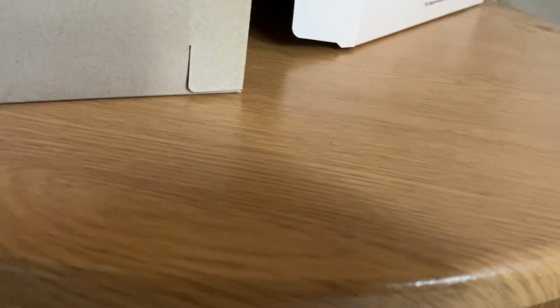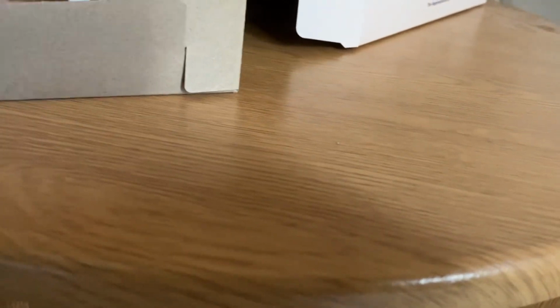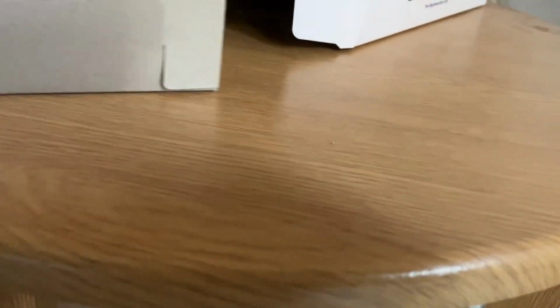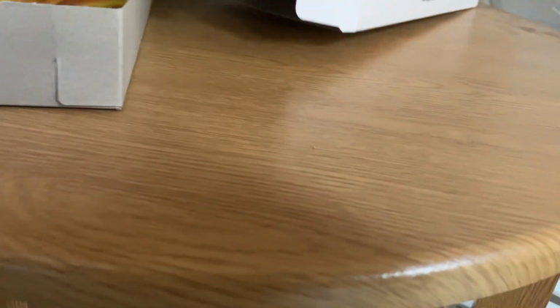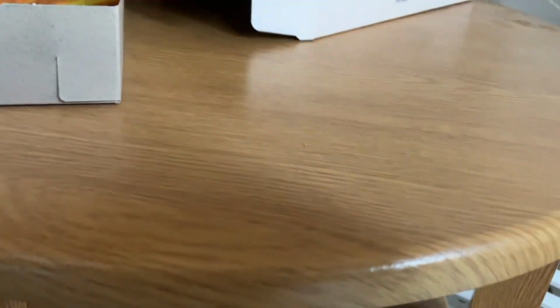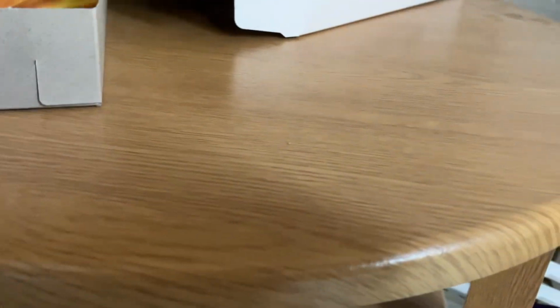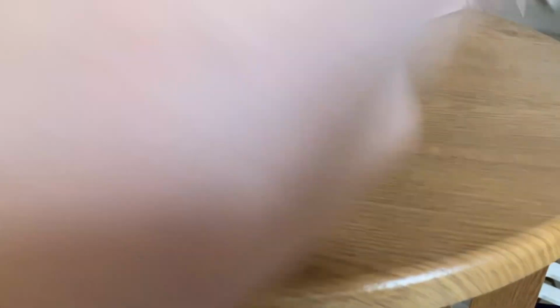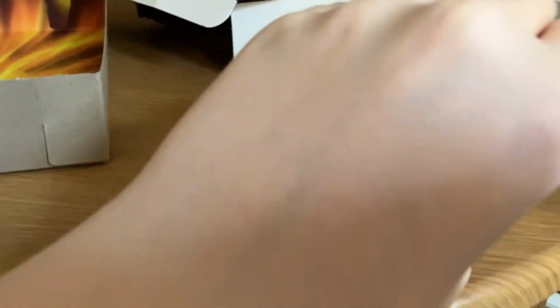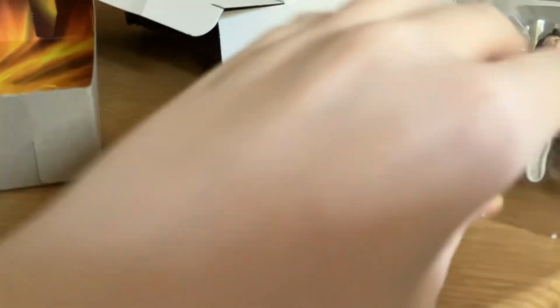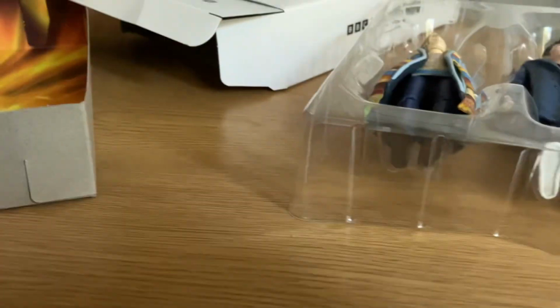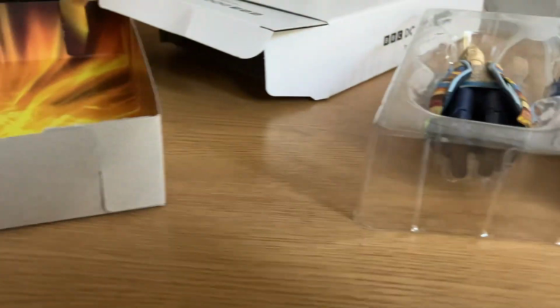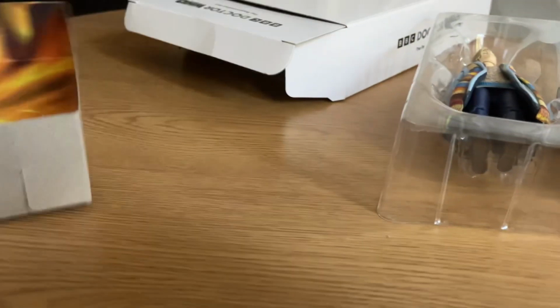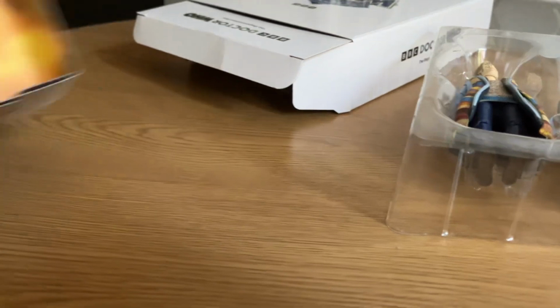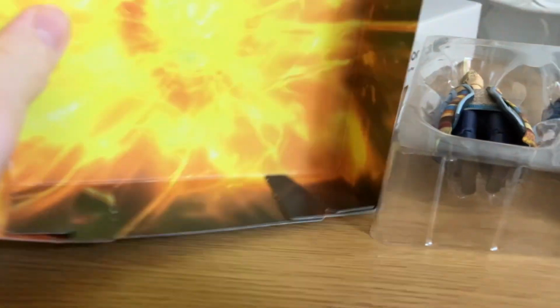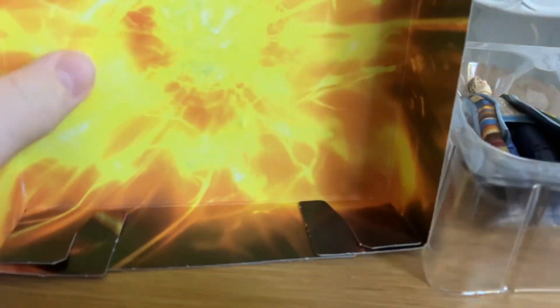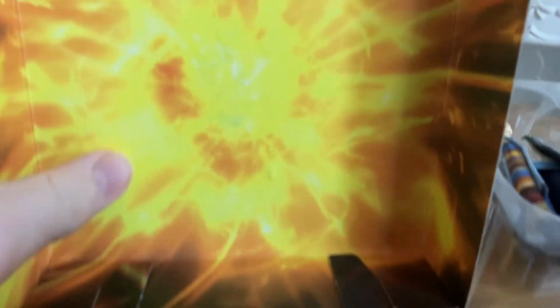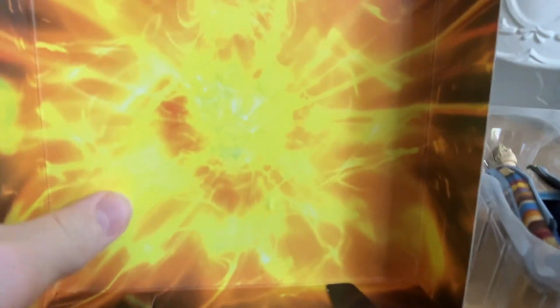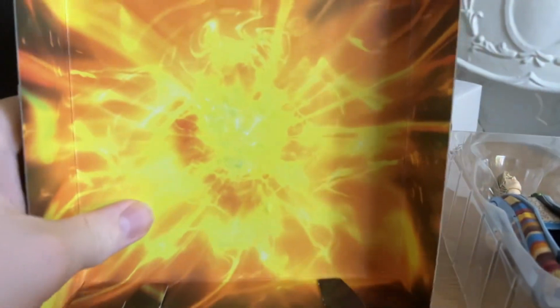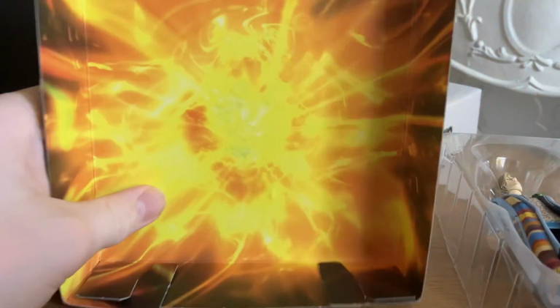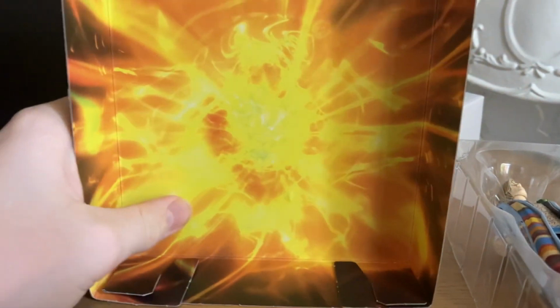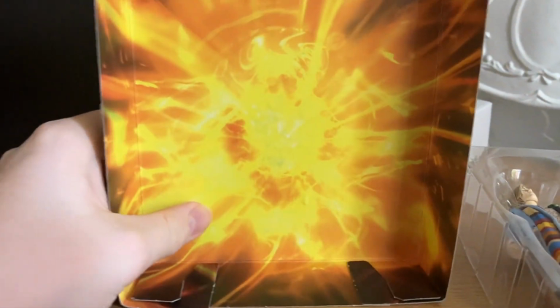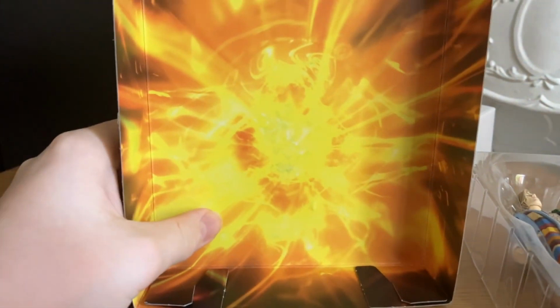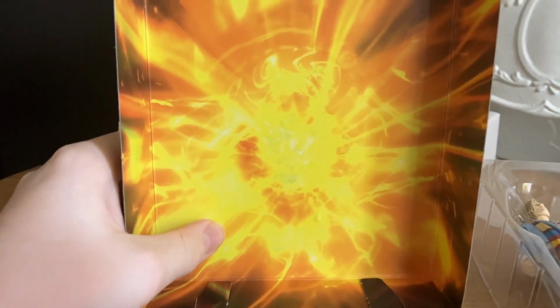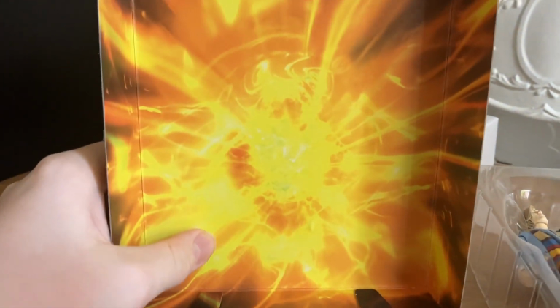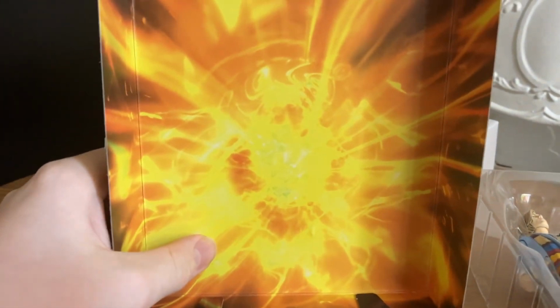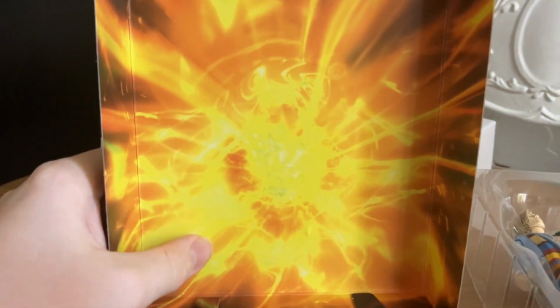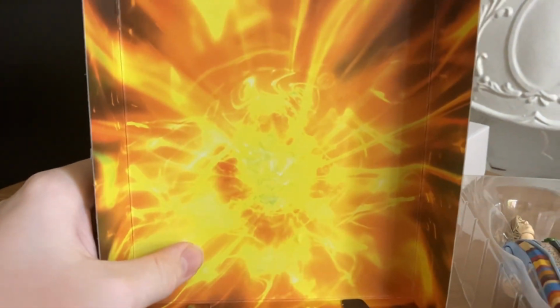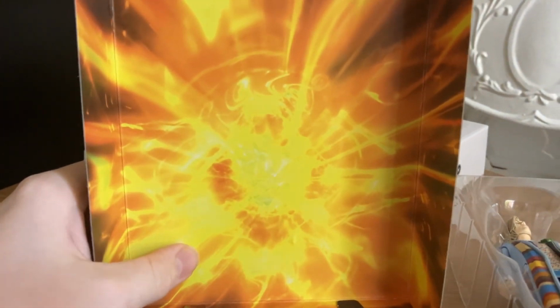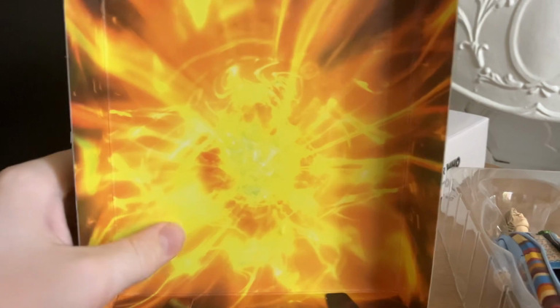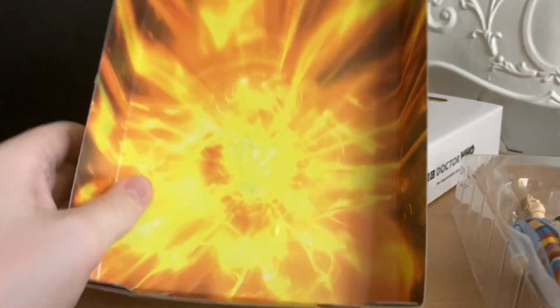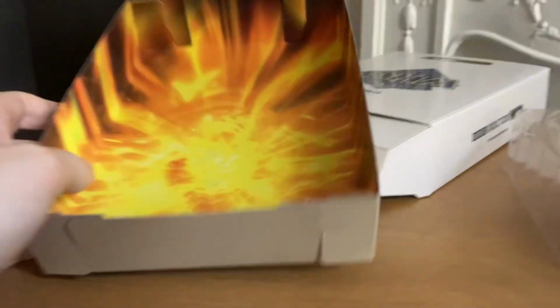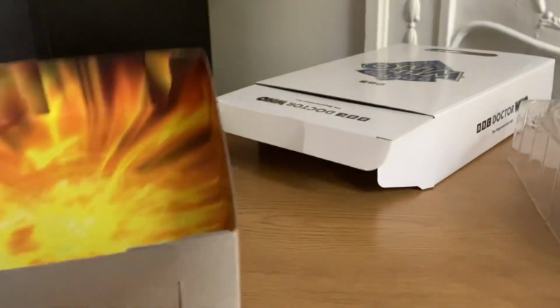Let's take a look at the background. We have sort of like a regeneration energy background, and I think the graphics of it look really good.